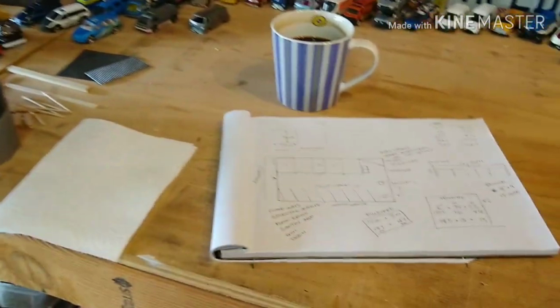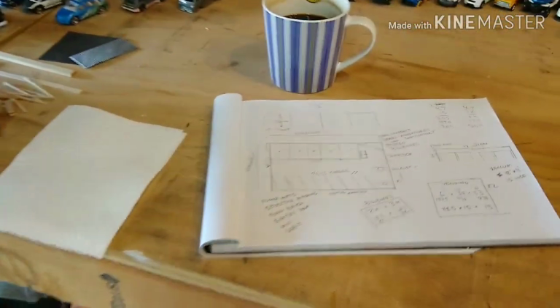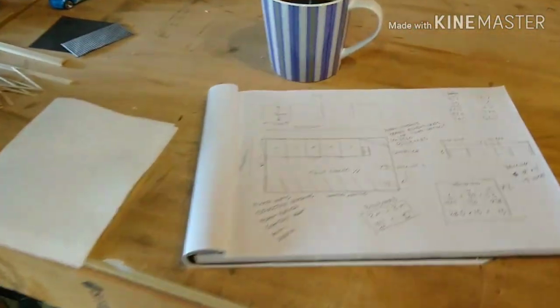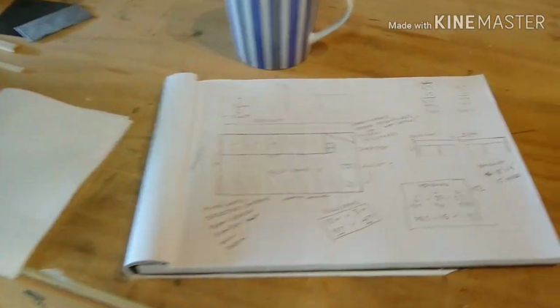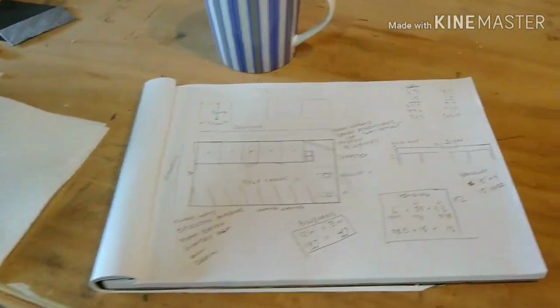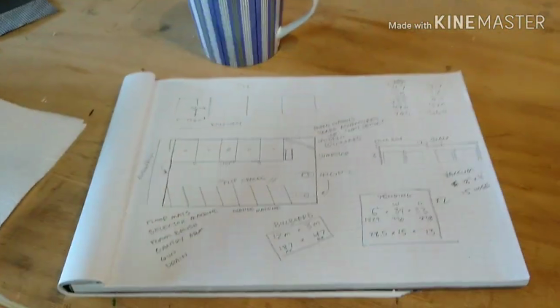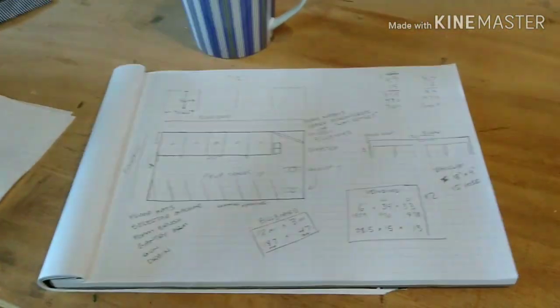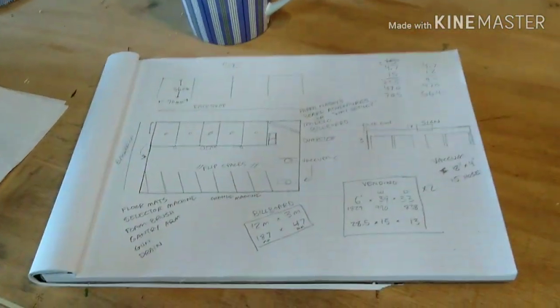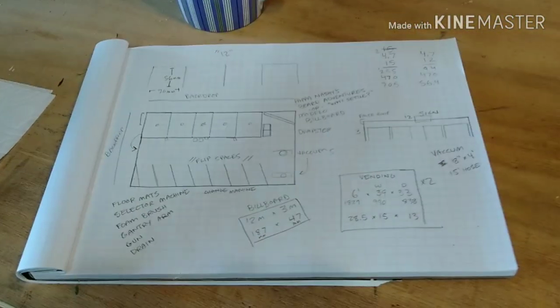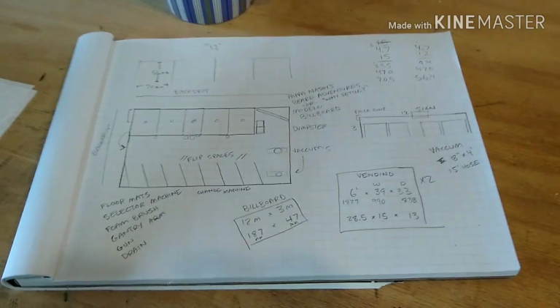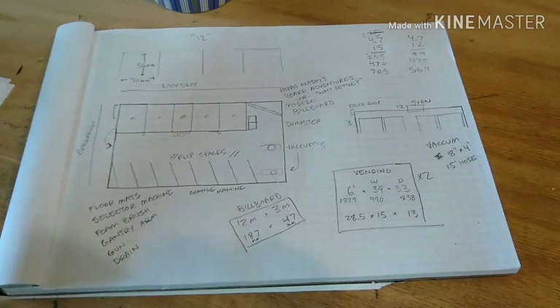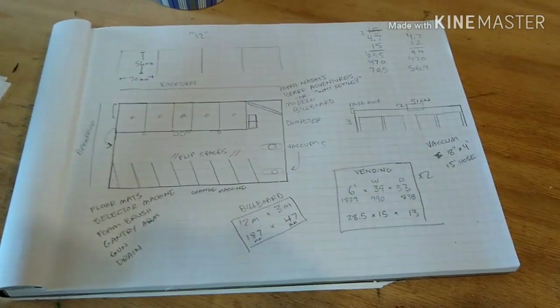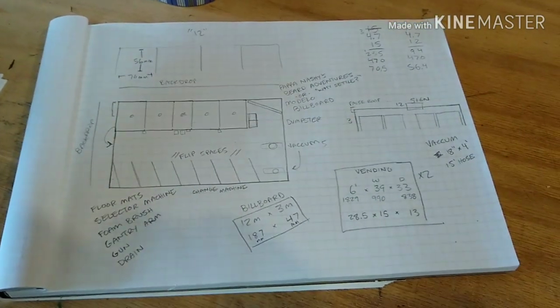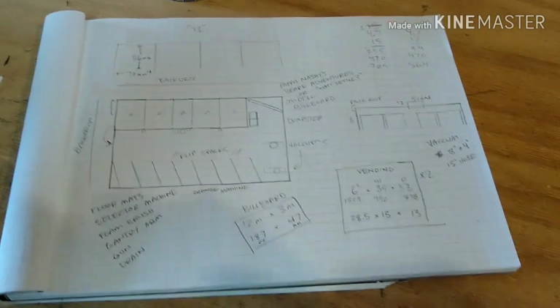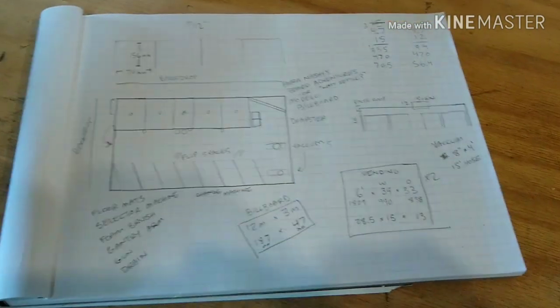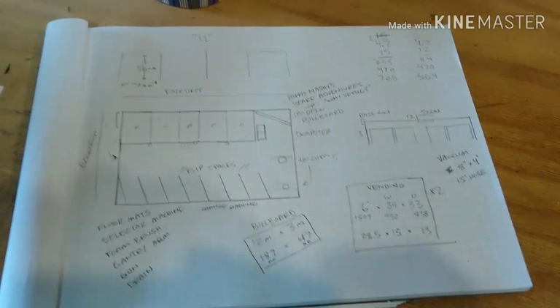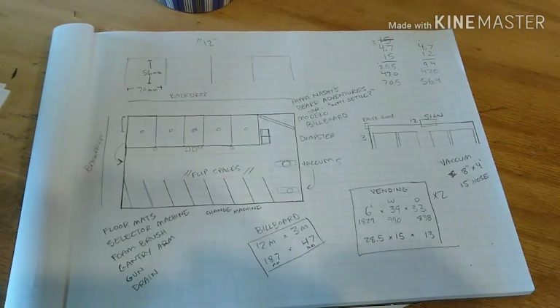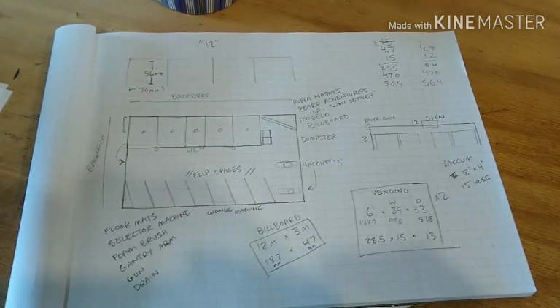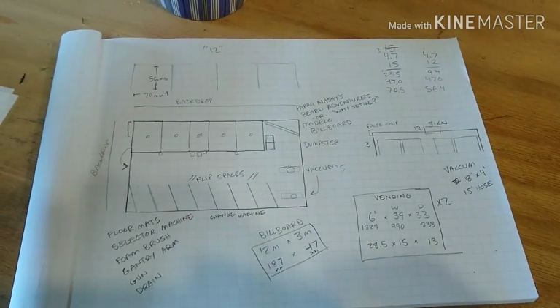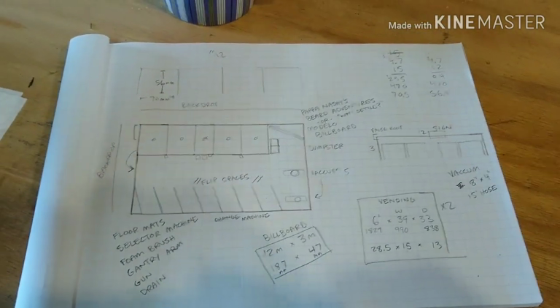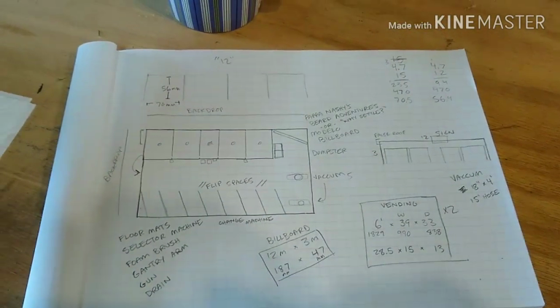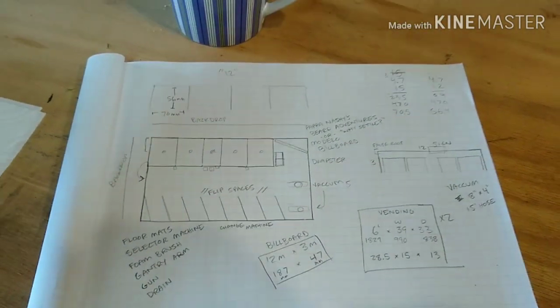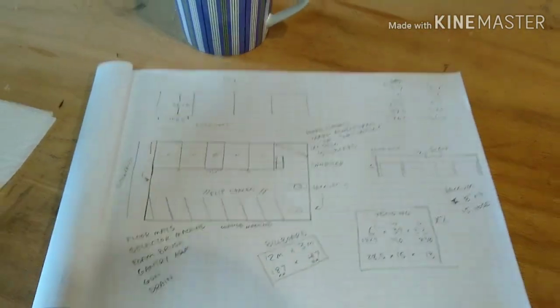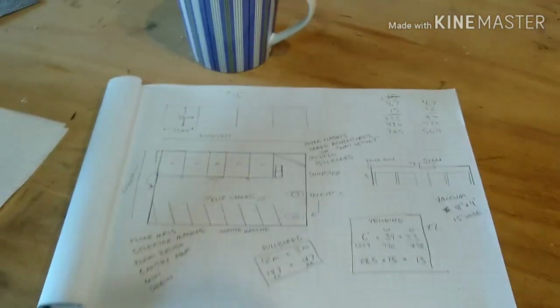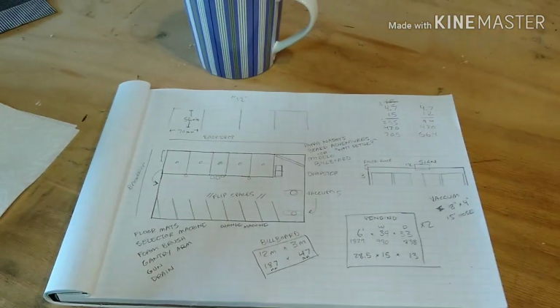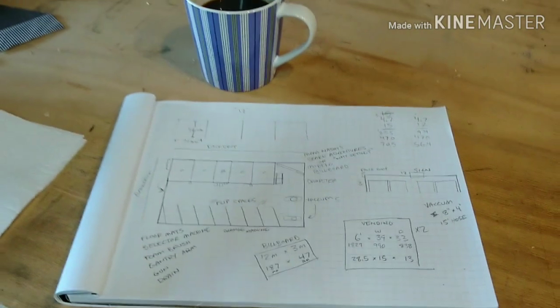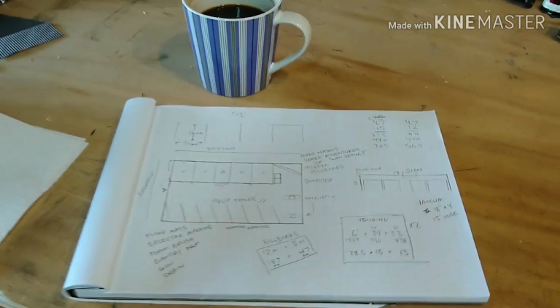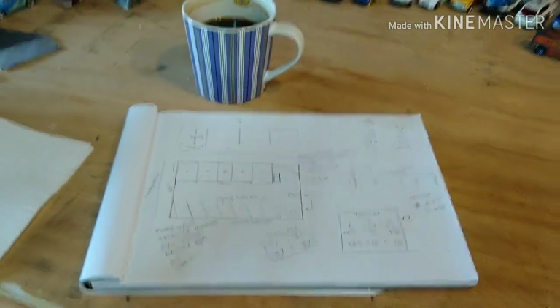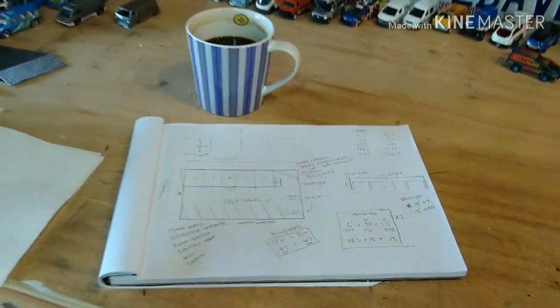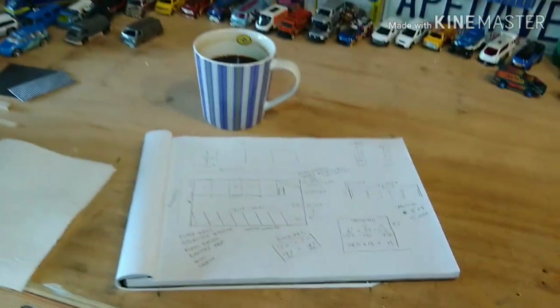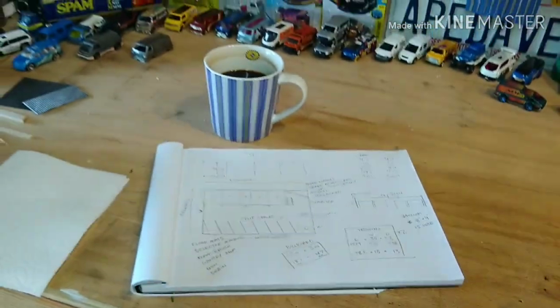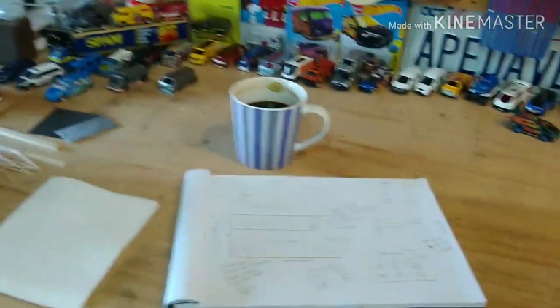This is the project I'm going to be working on that I'm going to share with you guys. It's a self-serve car wash. It's going to be a fun one. I'm excited.